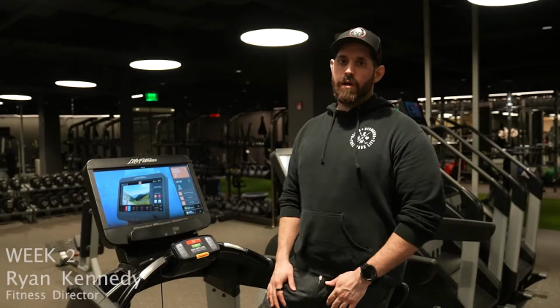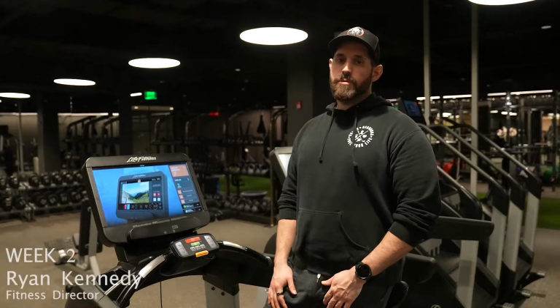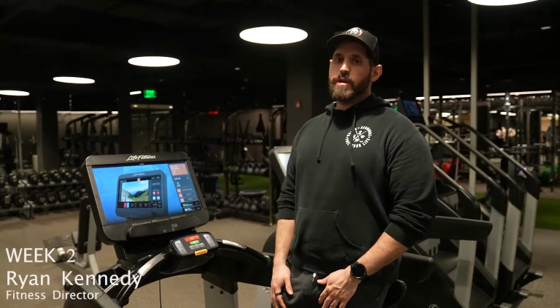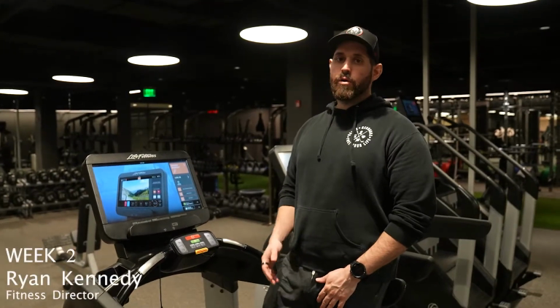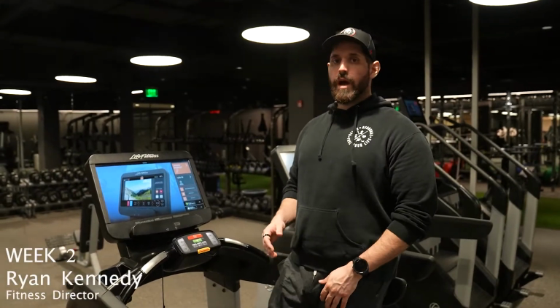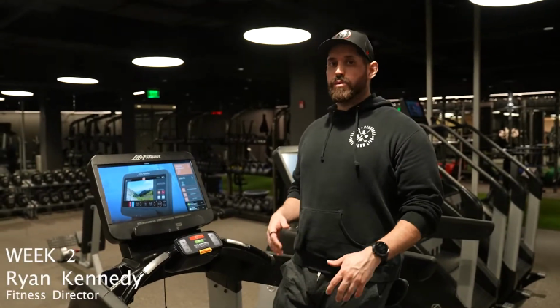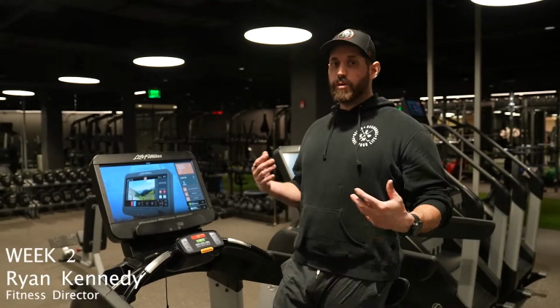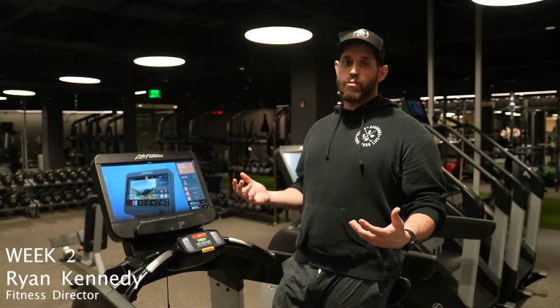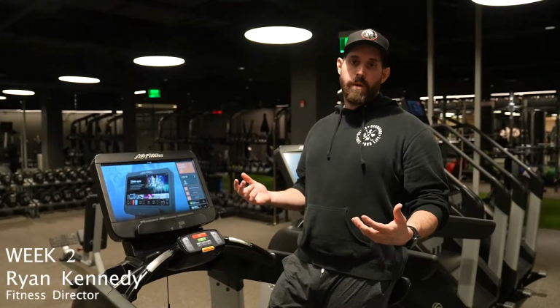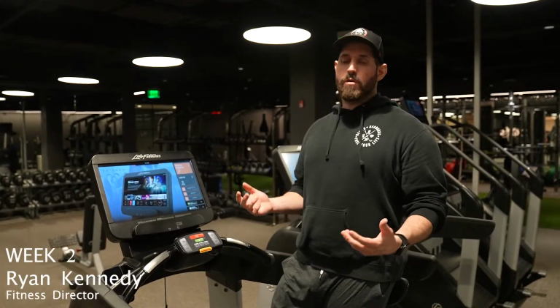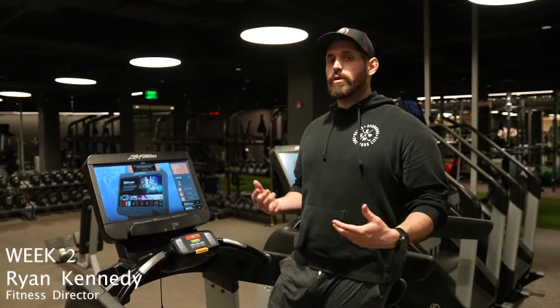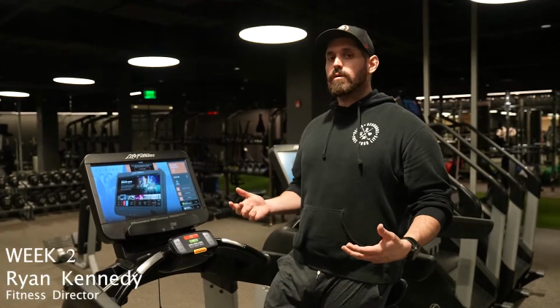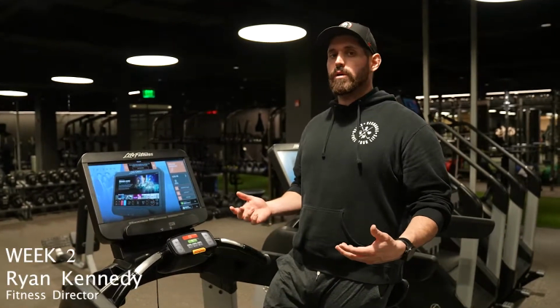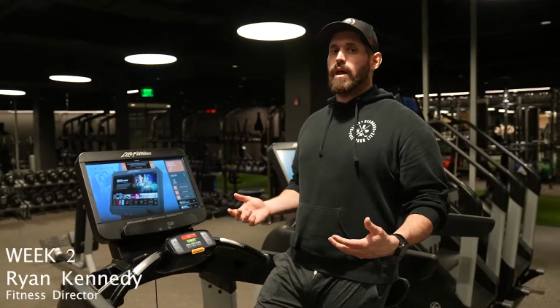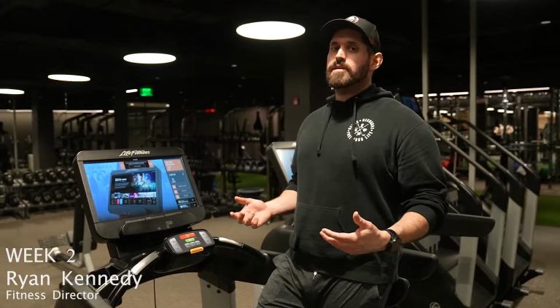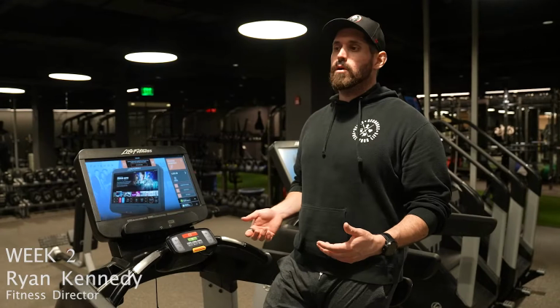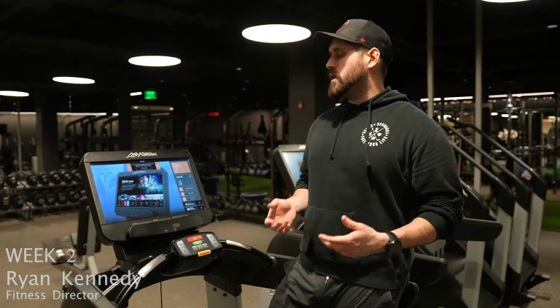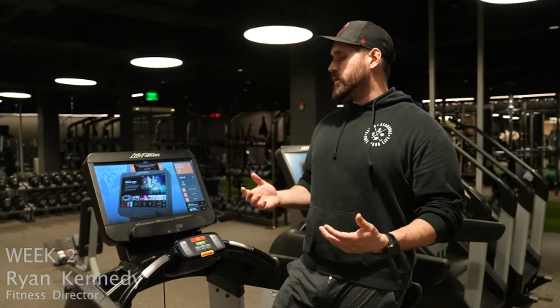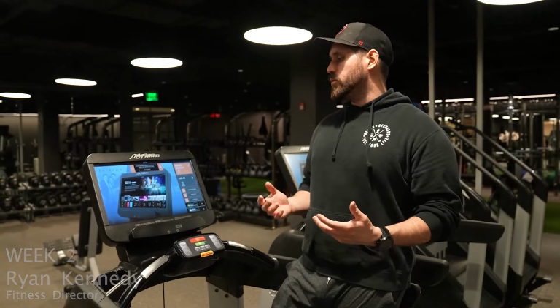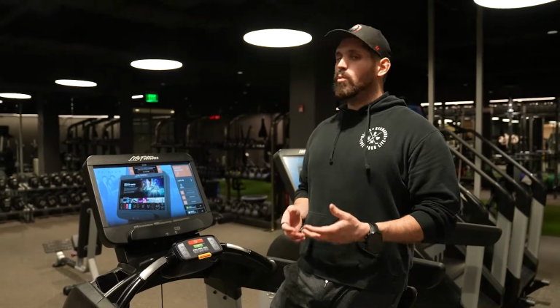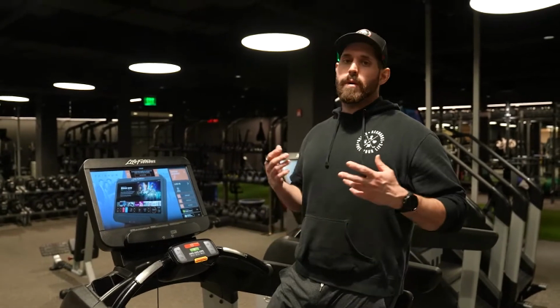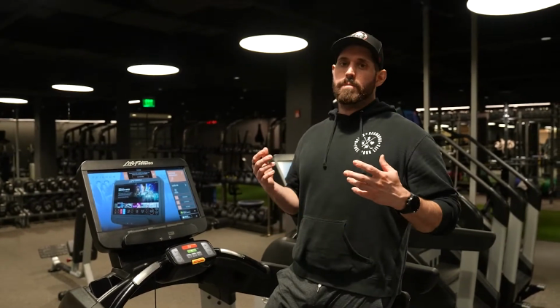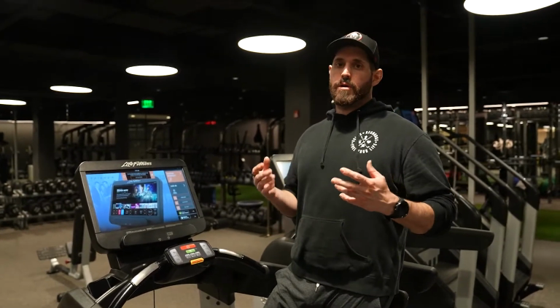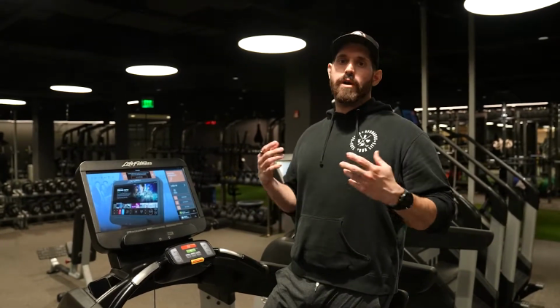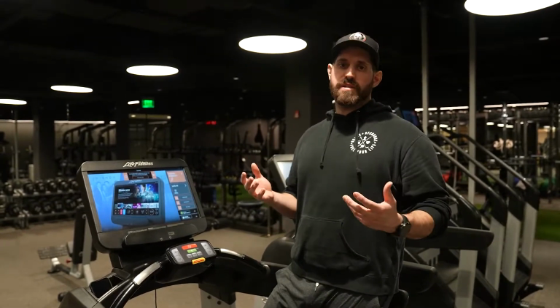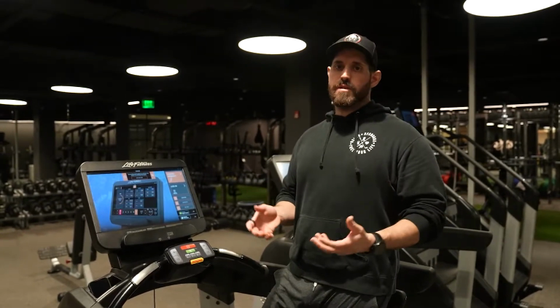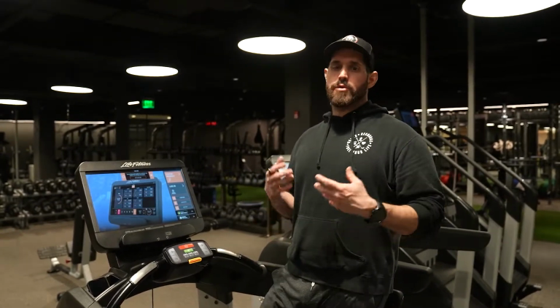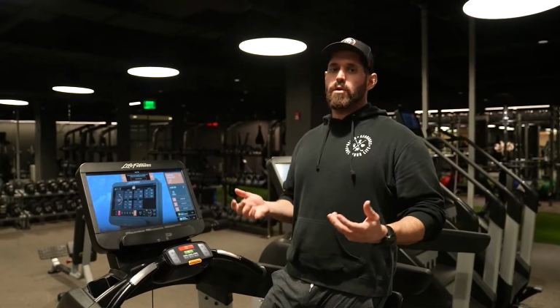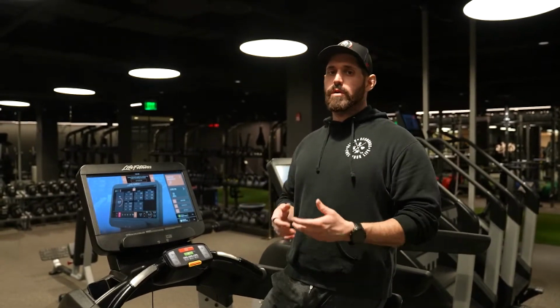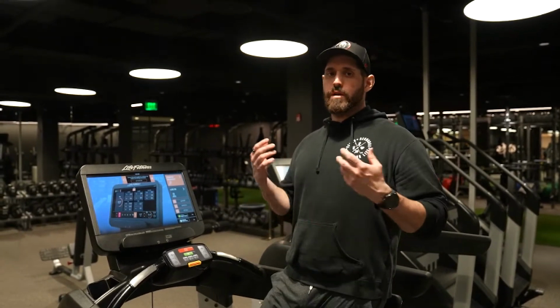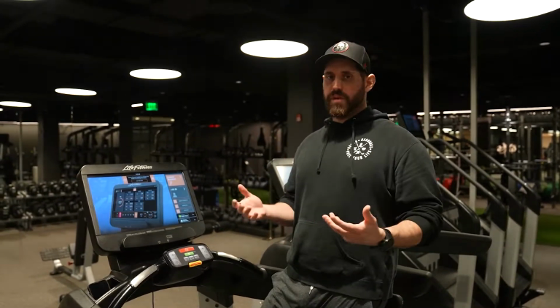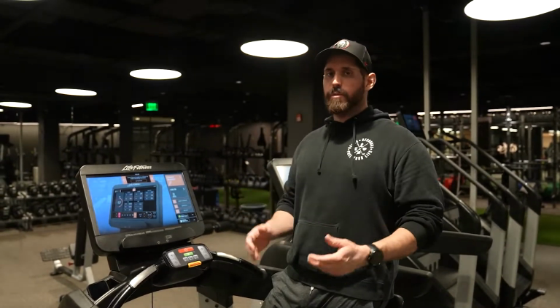This week we're going to go over how to properly warm up for a workout or a class. It's very important to warm up your cardiac system — your heart rate and your metabolism.